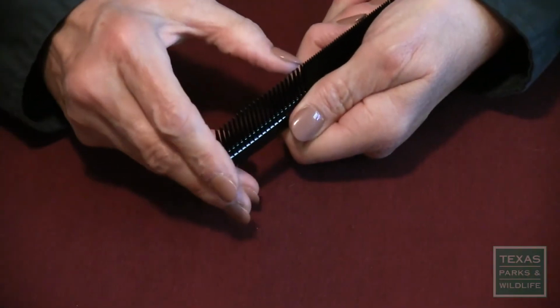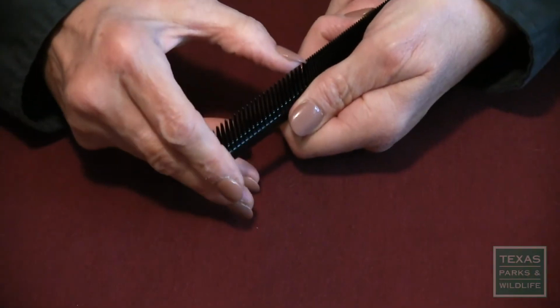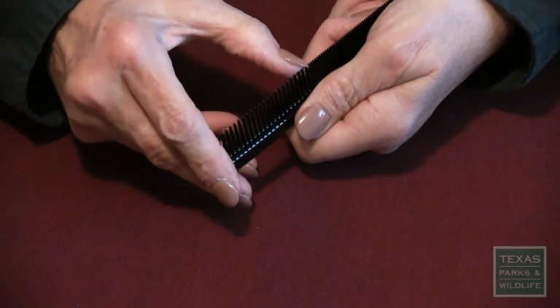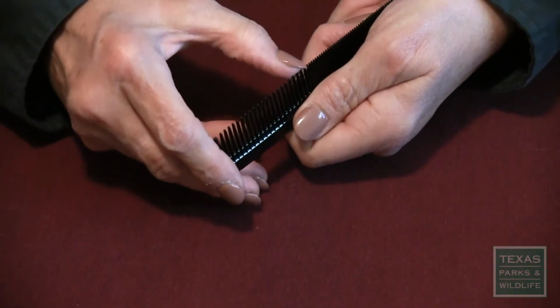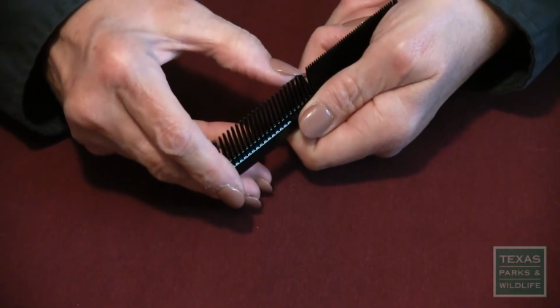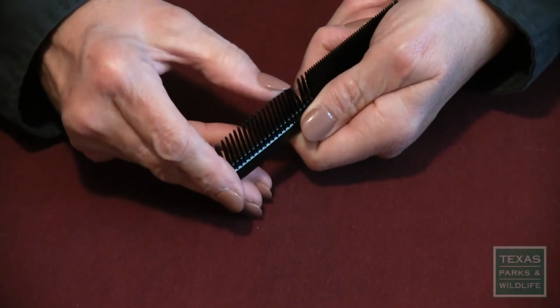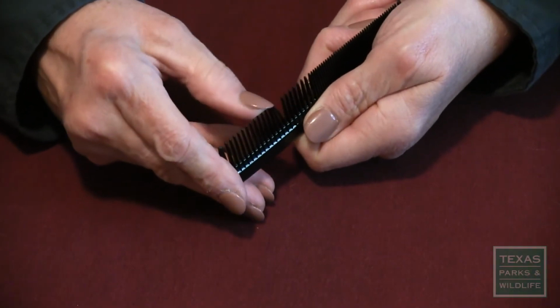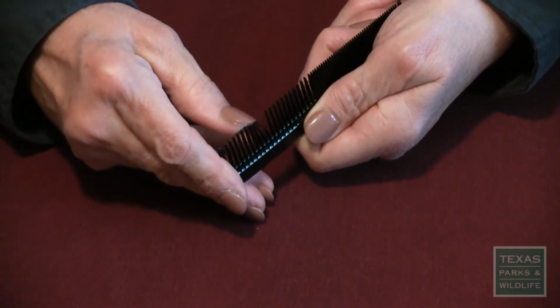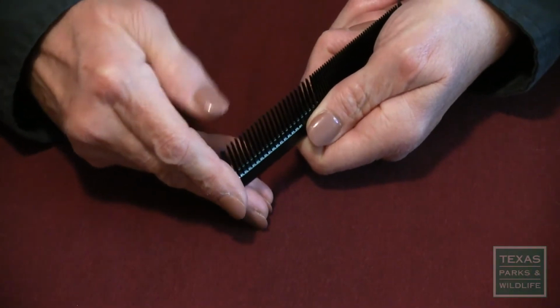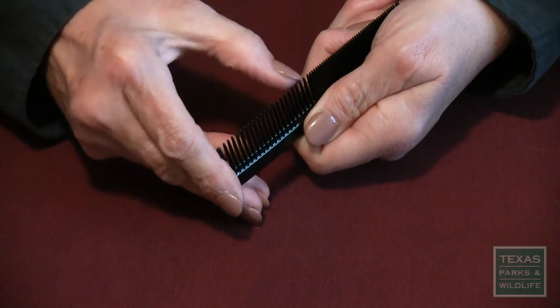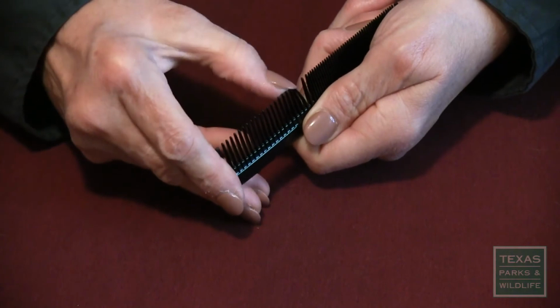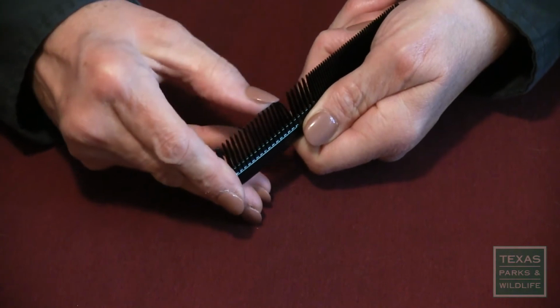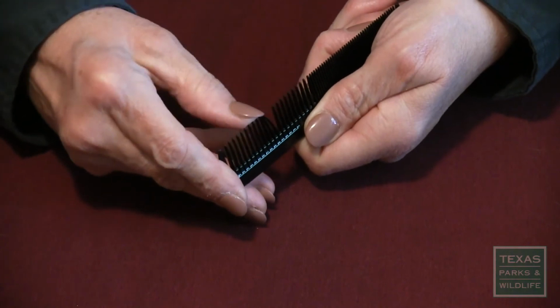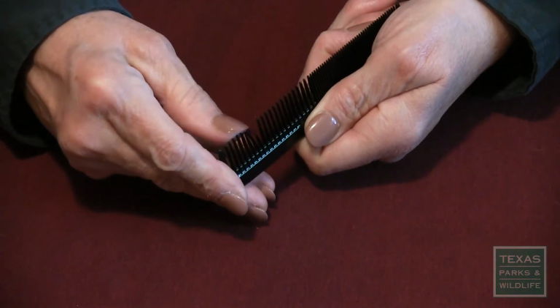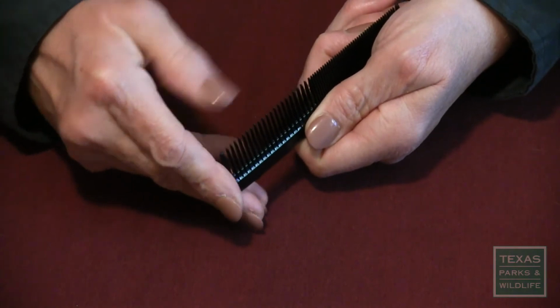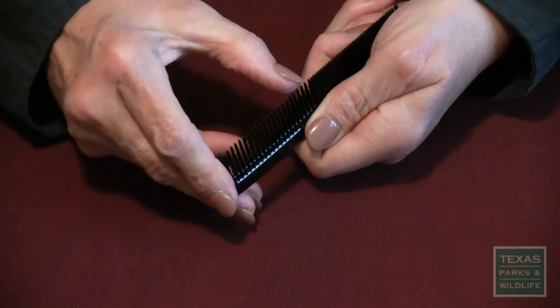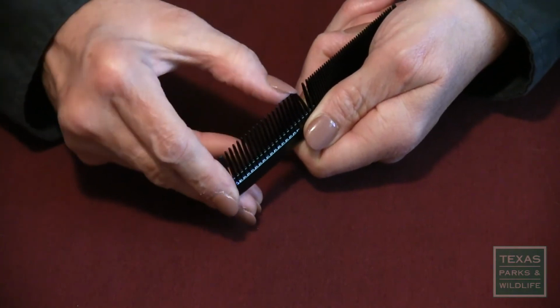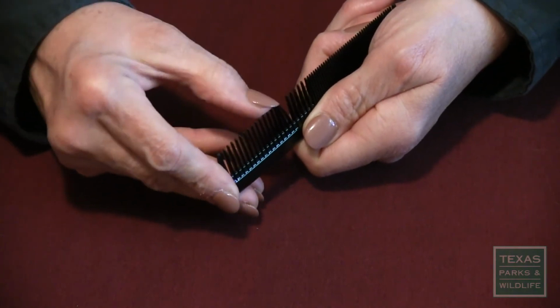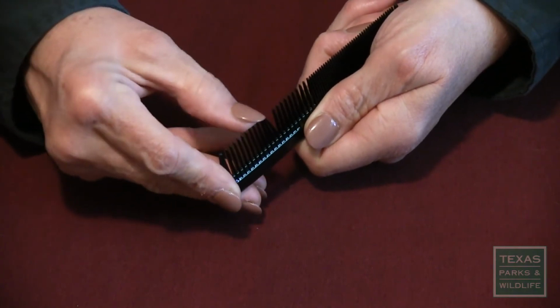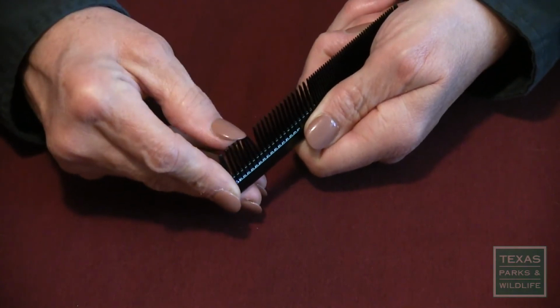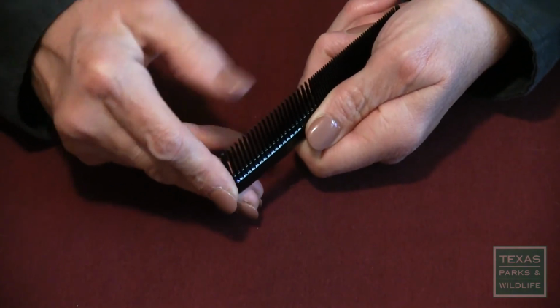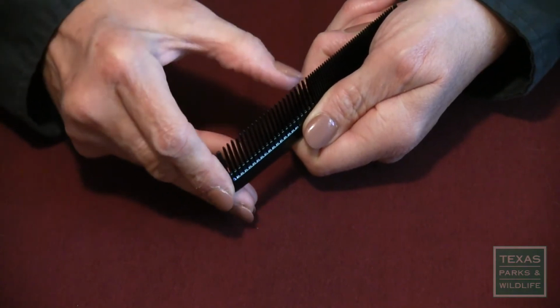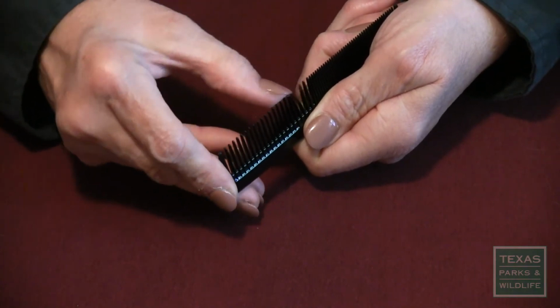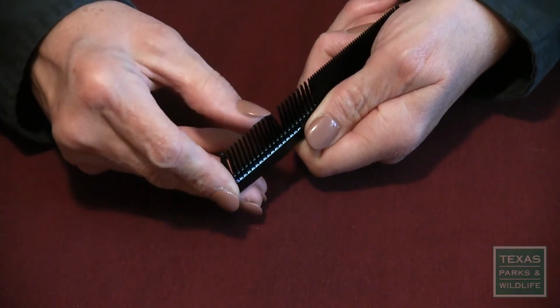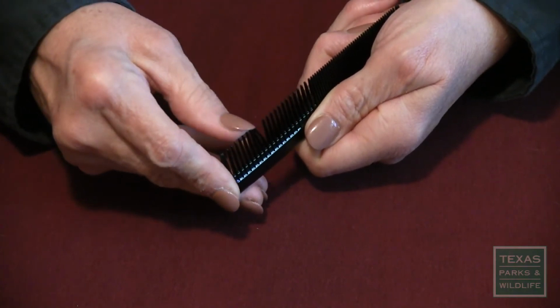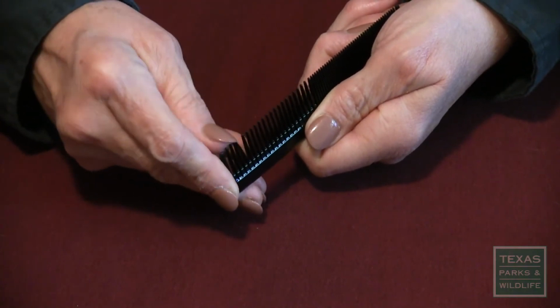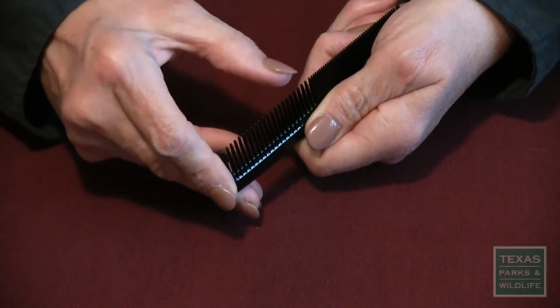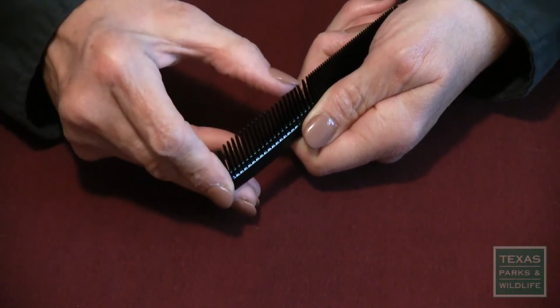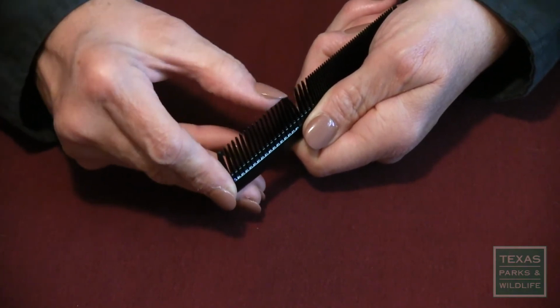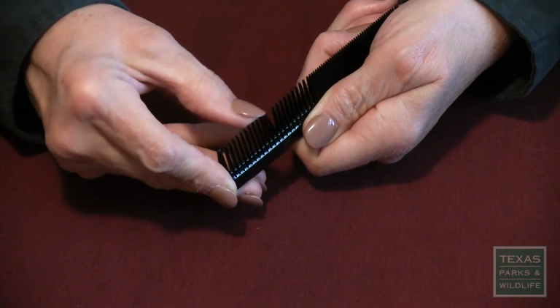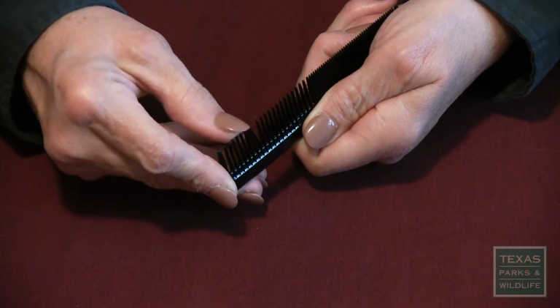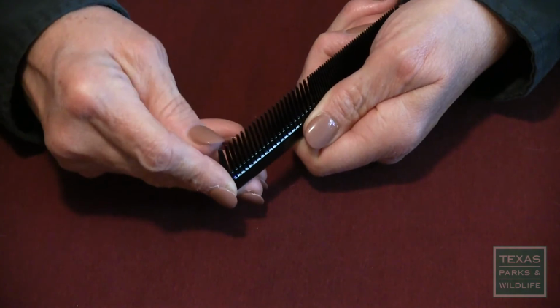The sound of slowly running your finger across the large teeth of a comb is a great way to remember the call of the upland chorus frog.